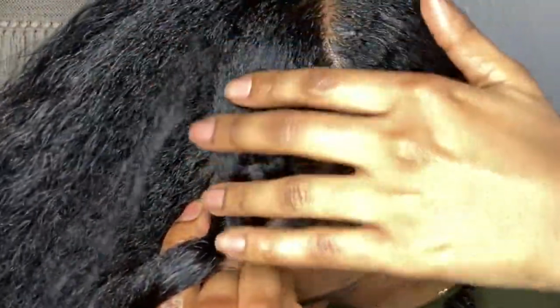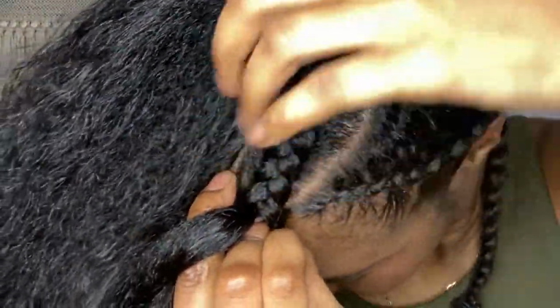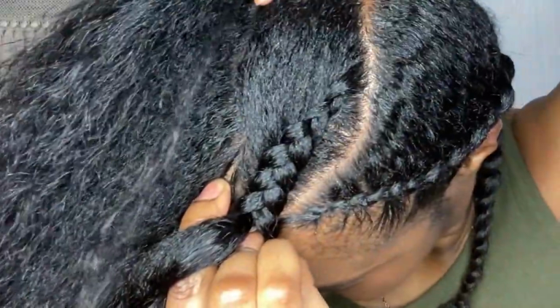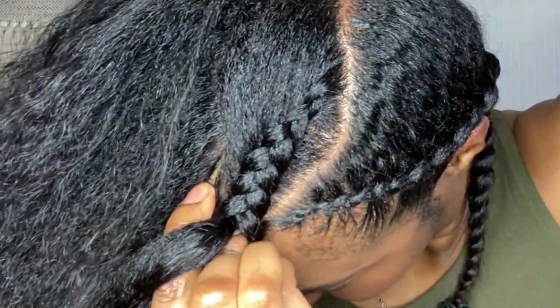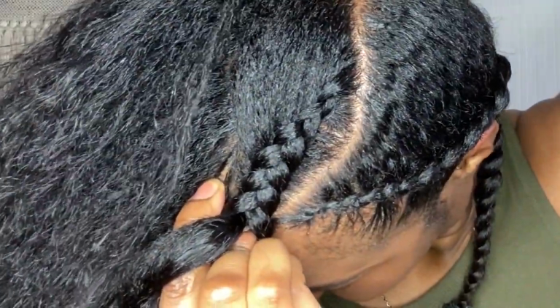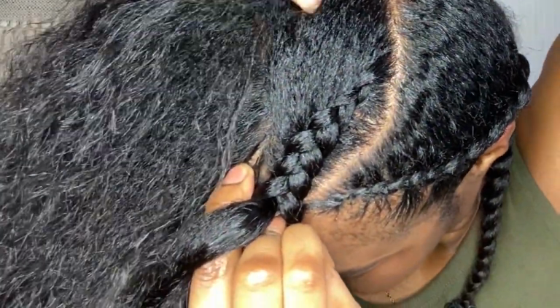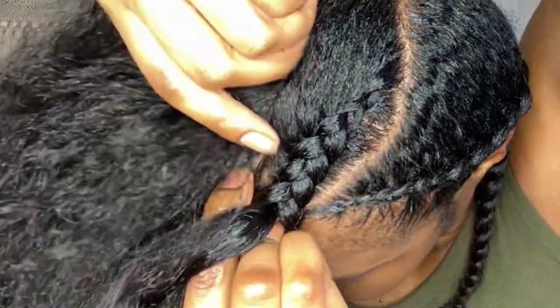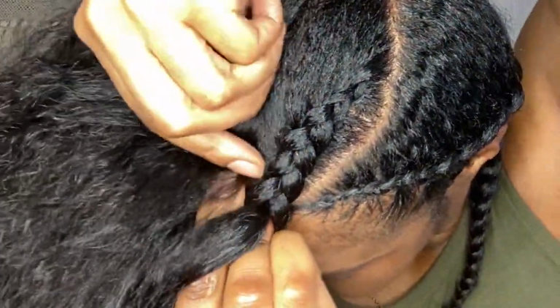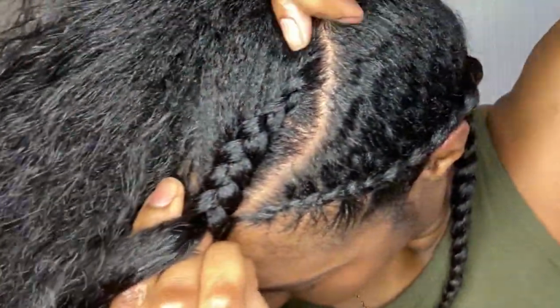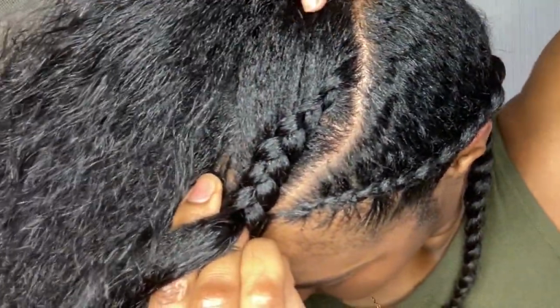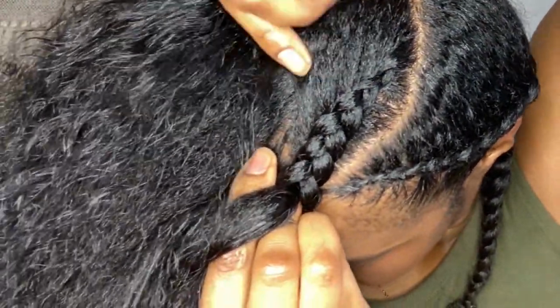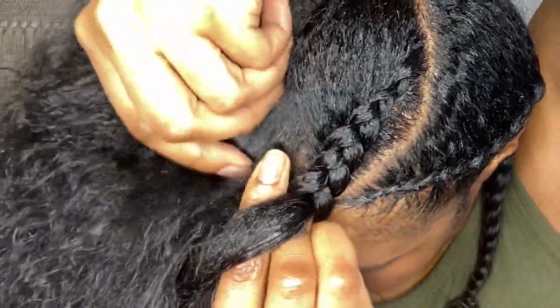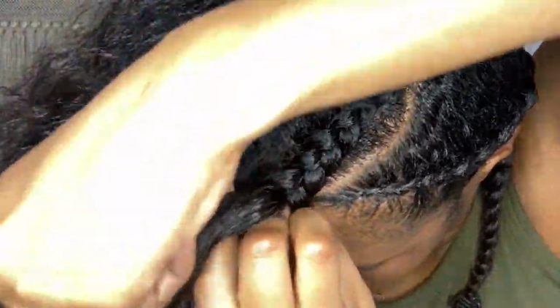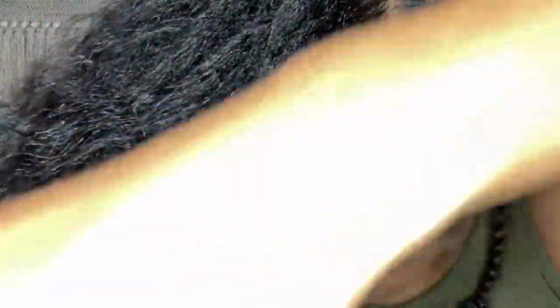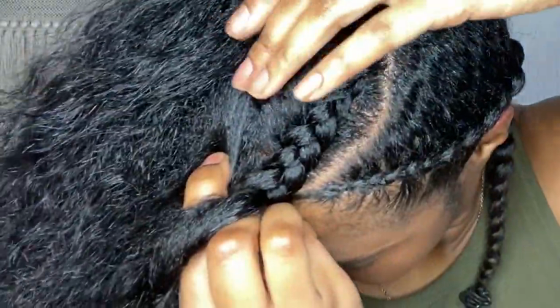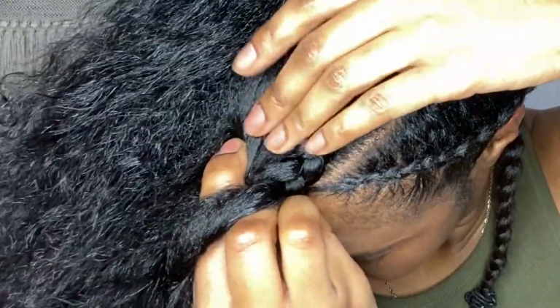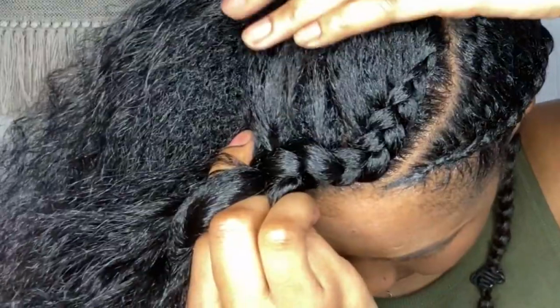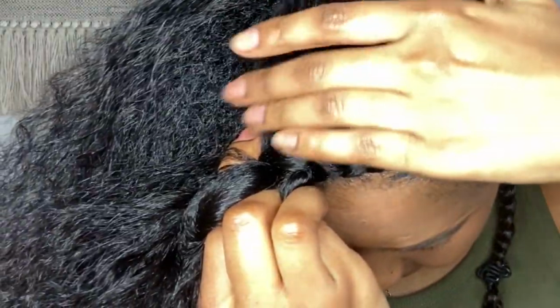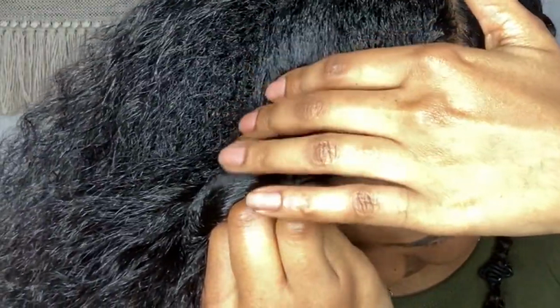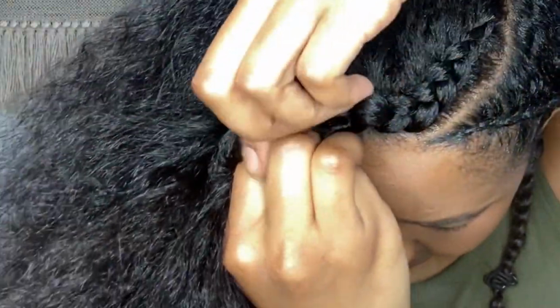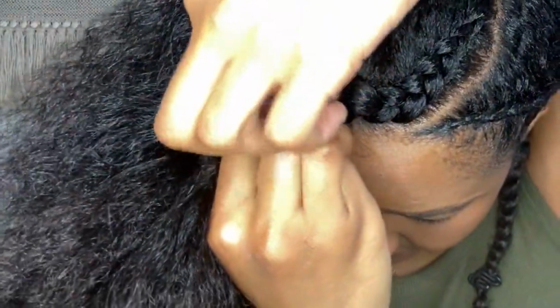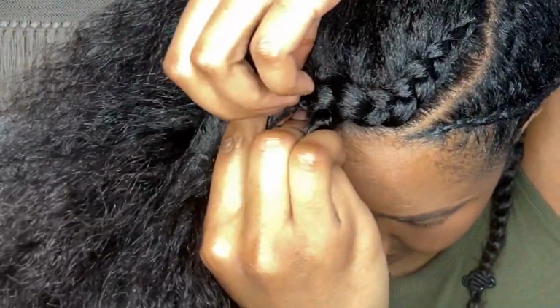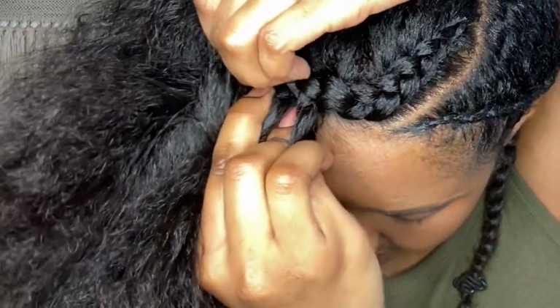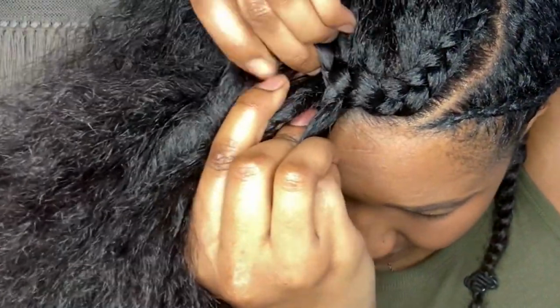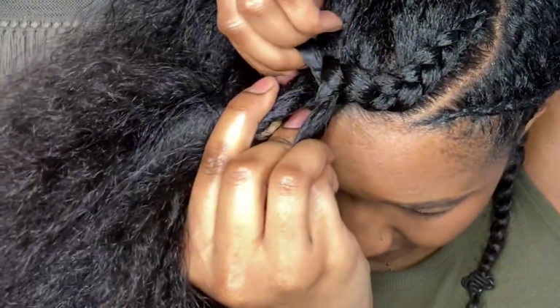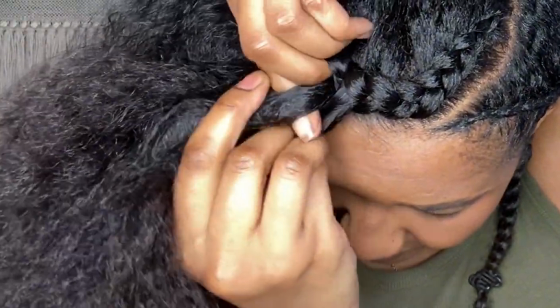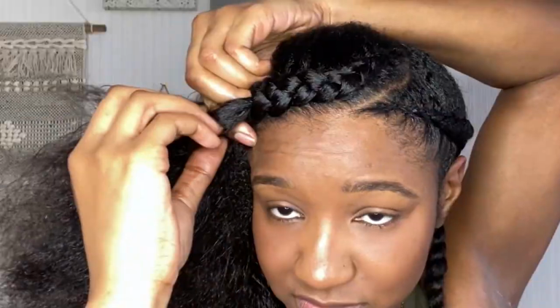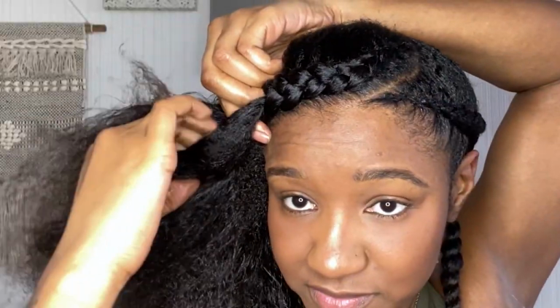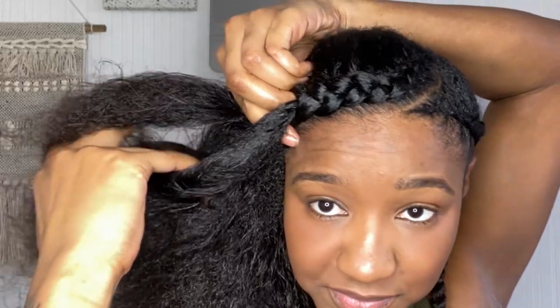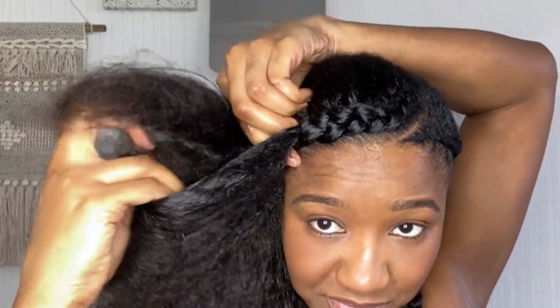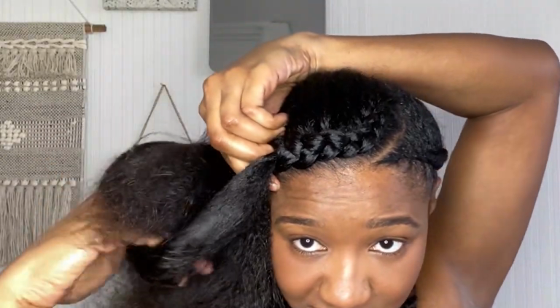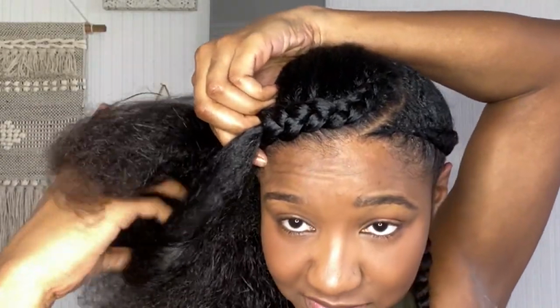My cane row is coming along nicely, but because my hair is quite thick and there was a lot in that section, I'm getting a bit of bunching just behind the plait. Further along in the video you'll see what I mean and I'm going to rectify it.